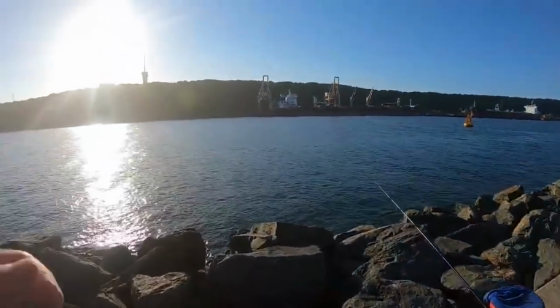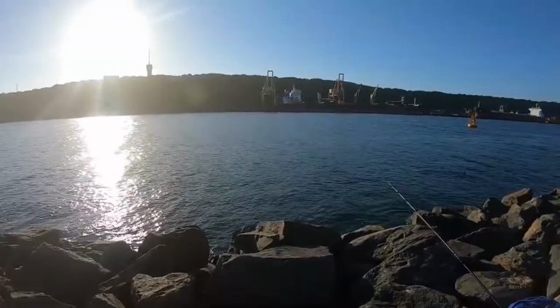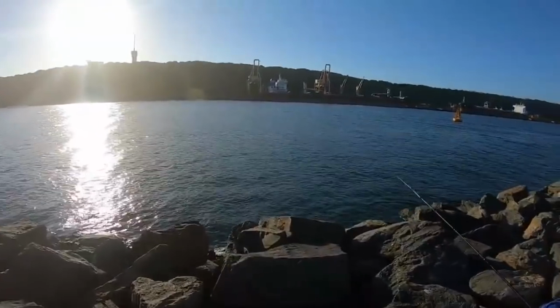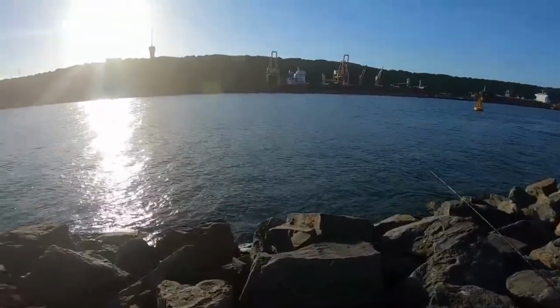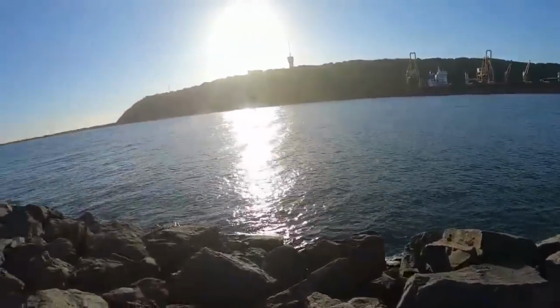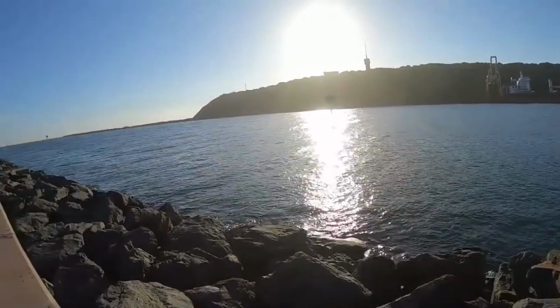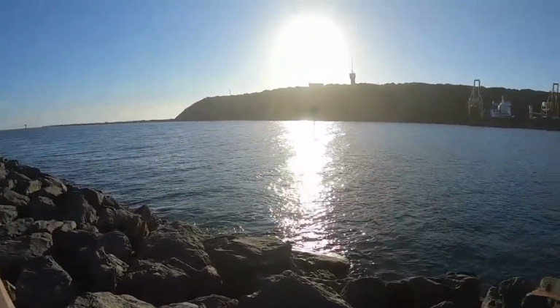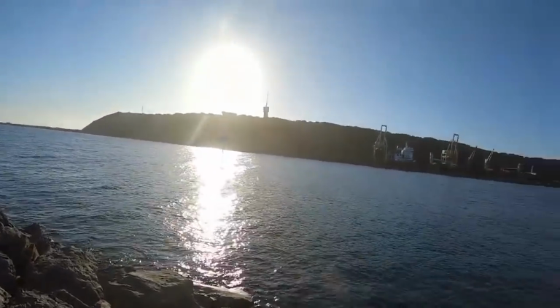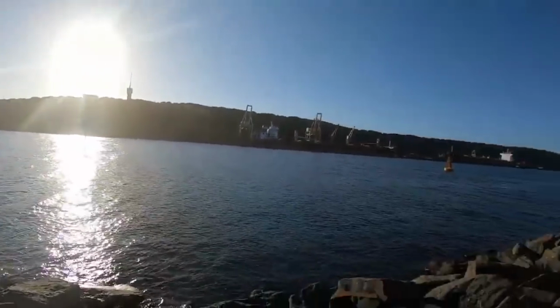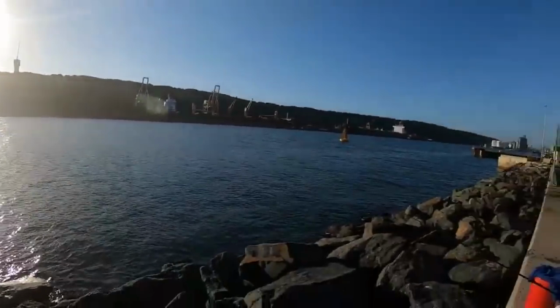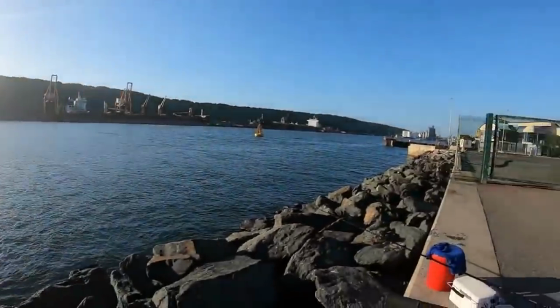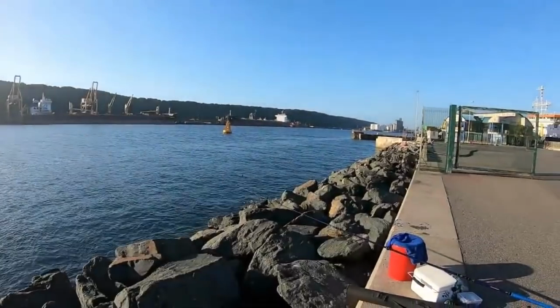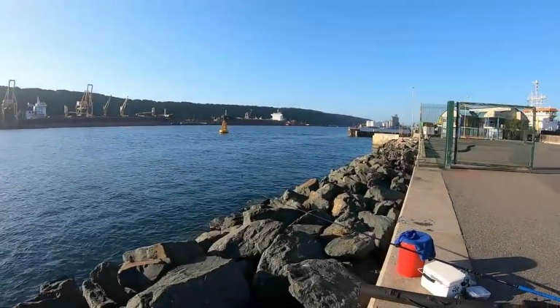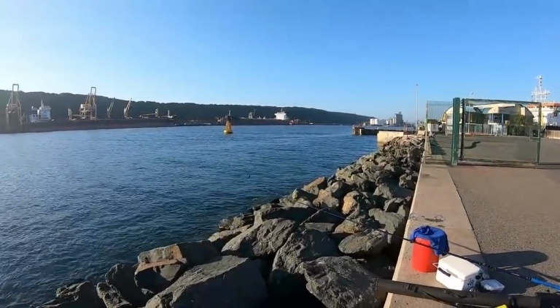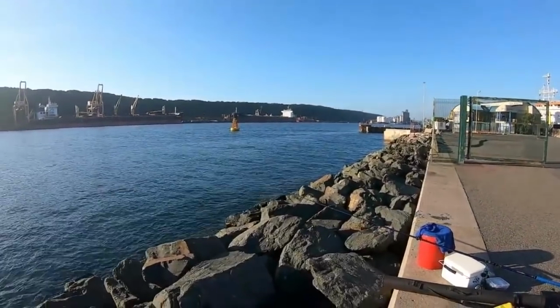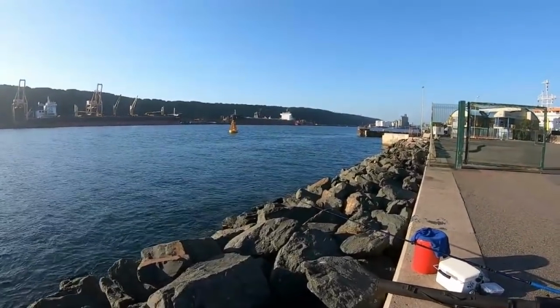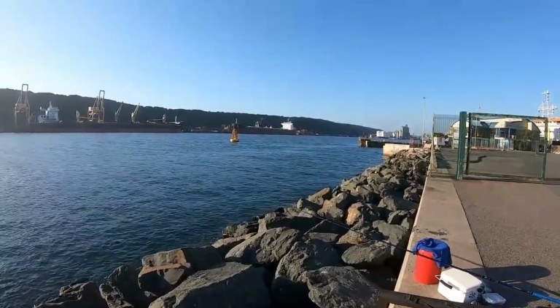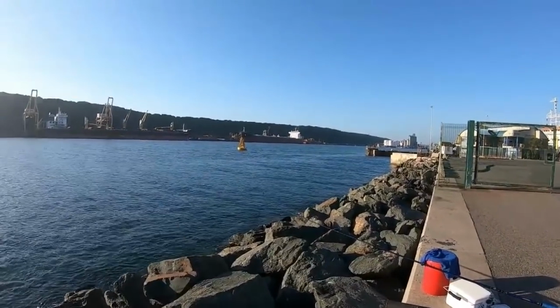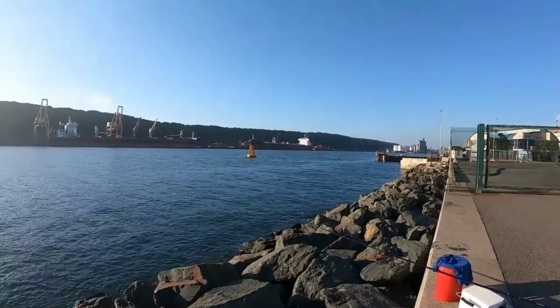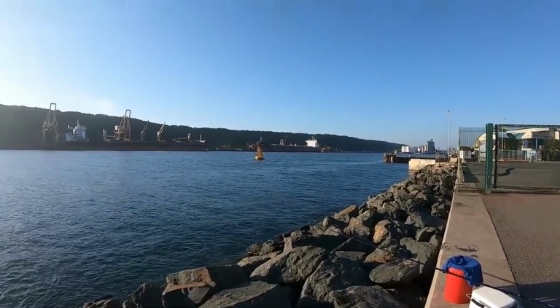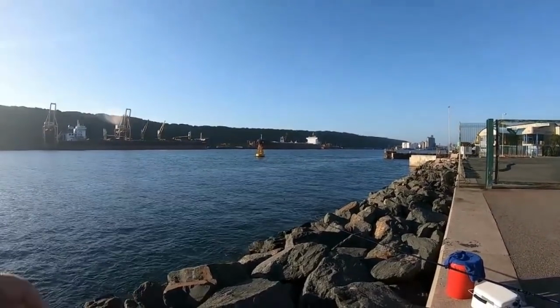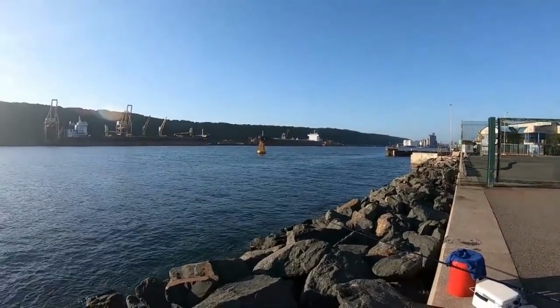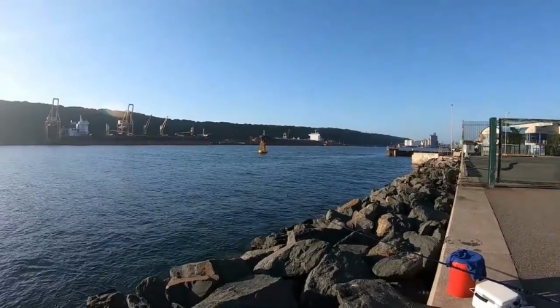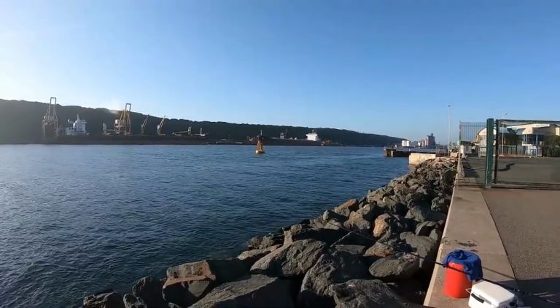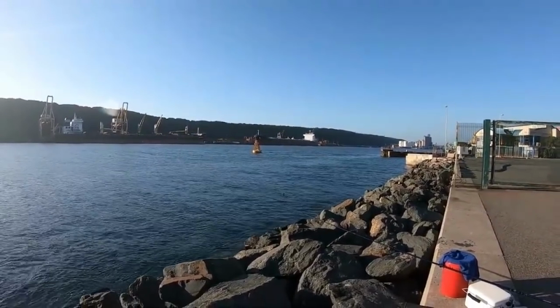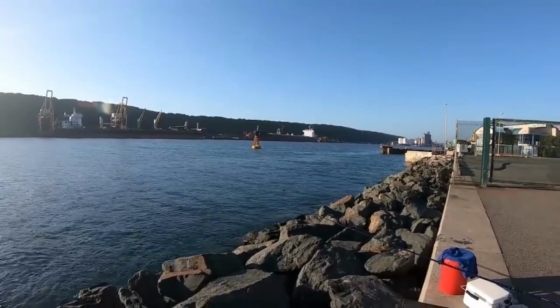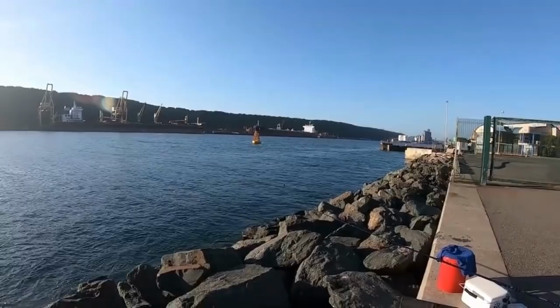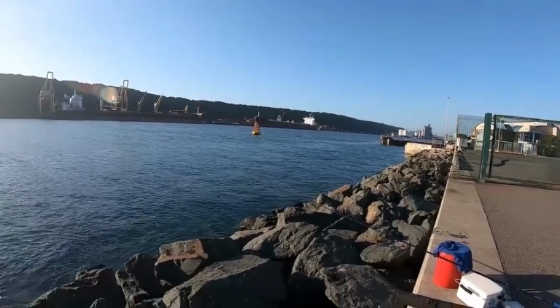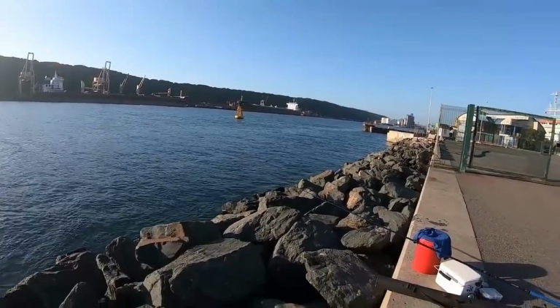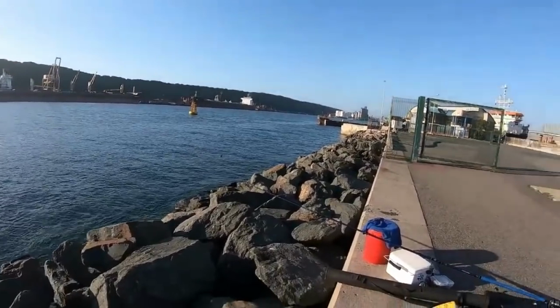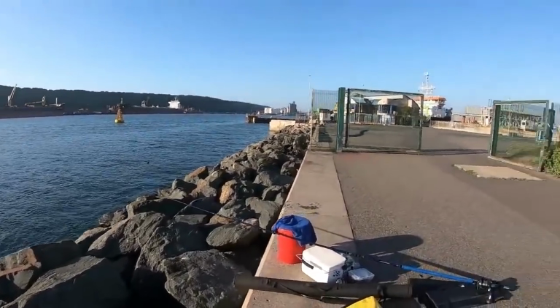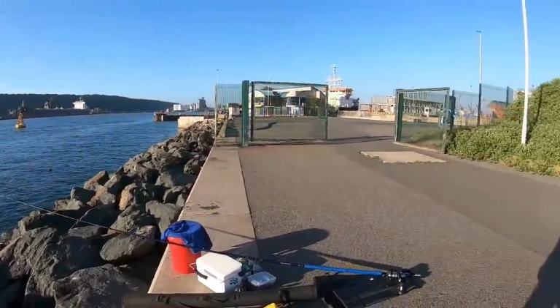That's one rod out. I've got the Makaira rod here as well, and I've got a little live mullet. I'm thinking of putting a live mullet out here.